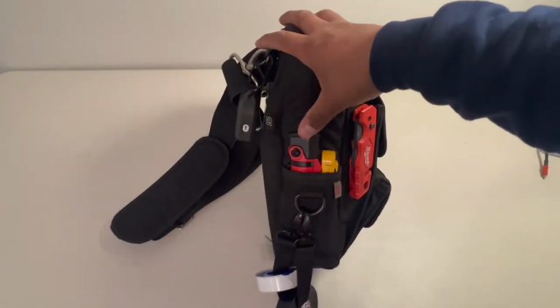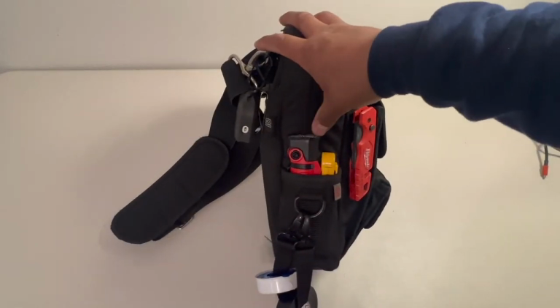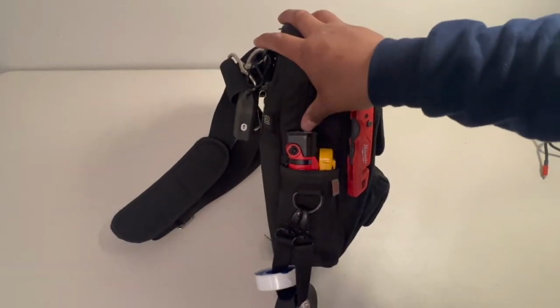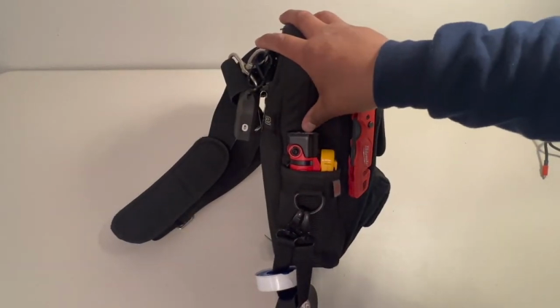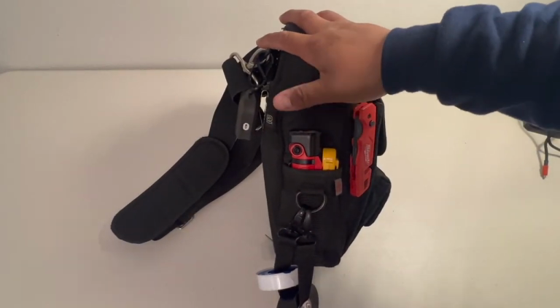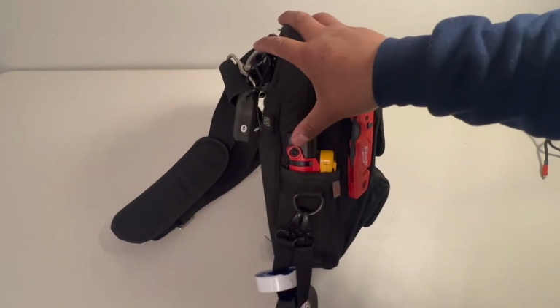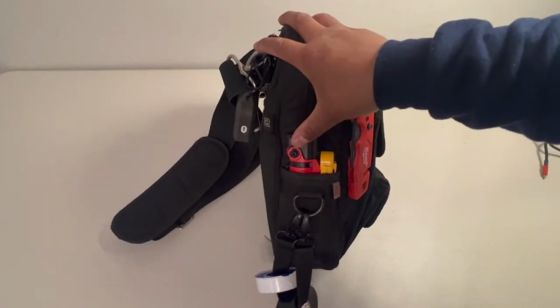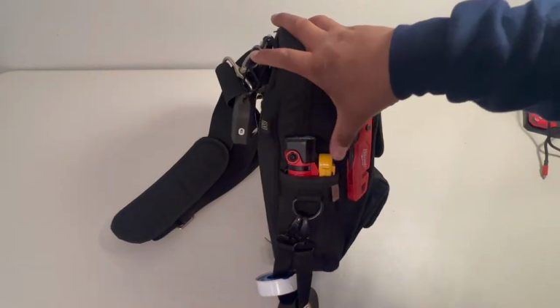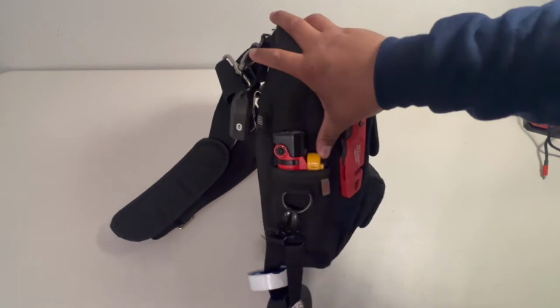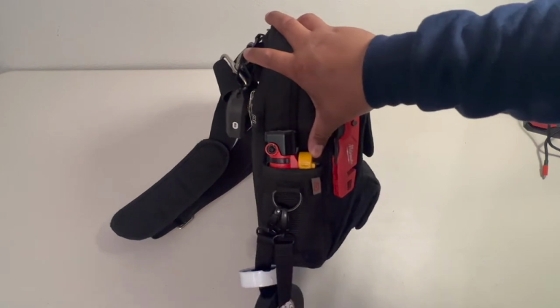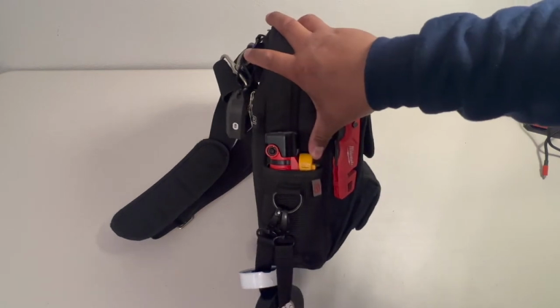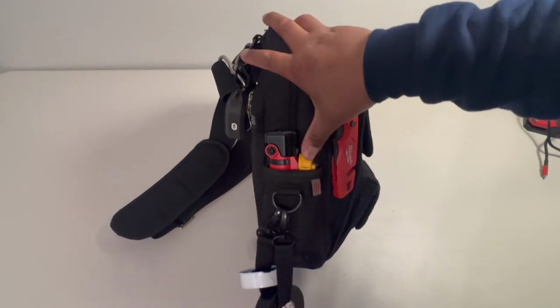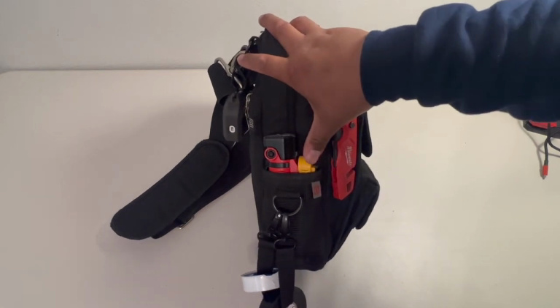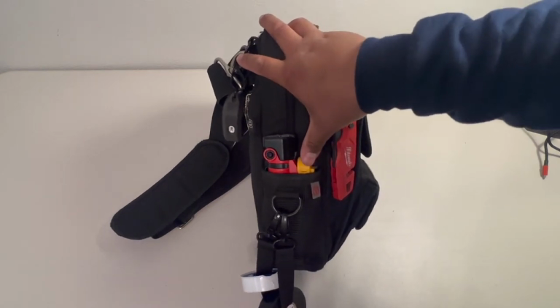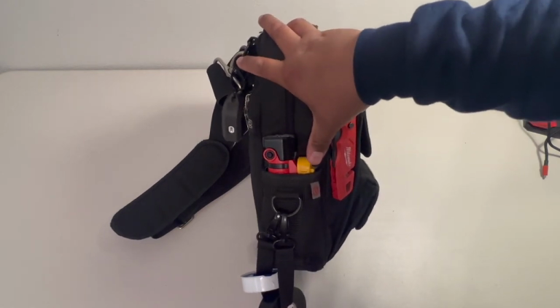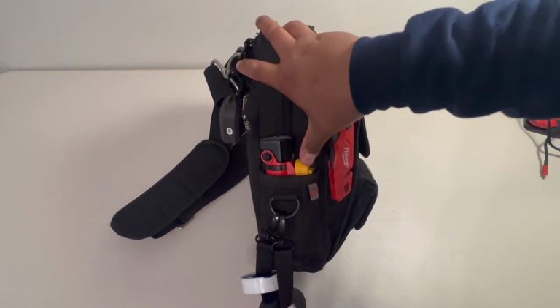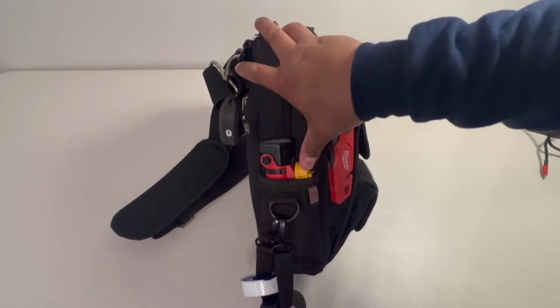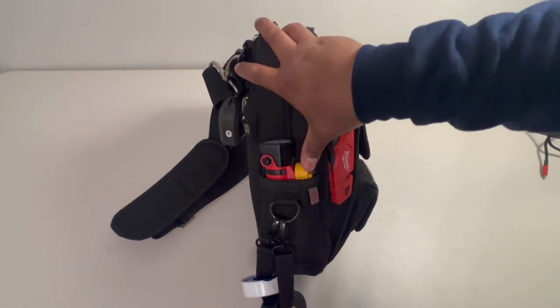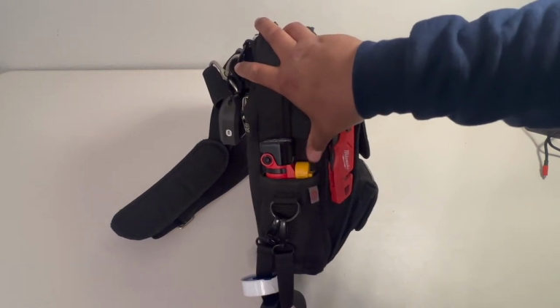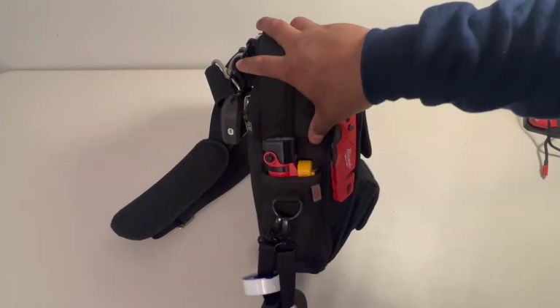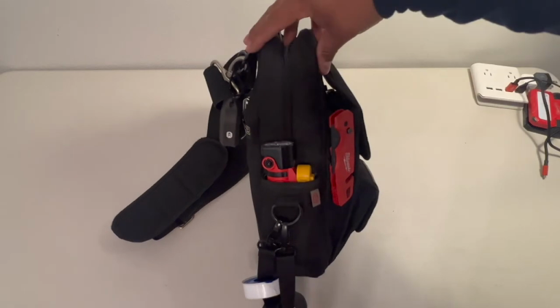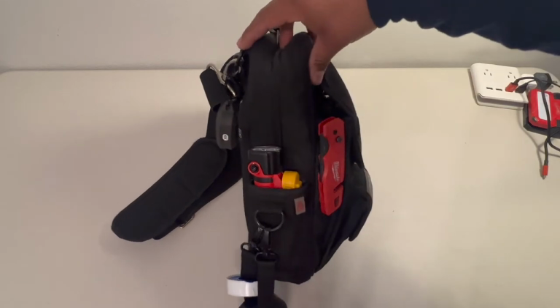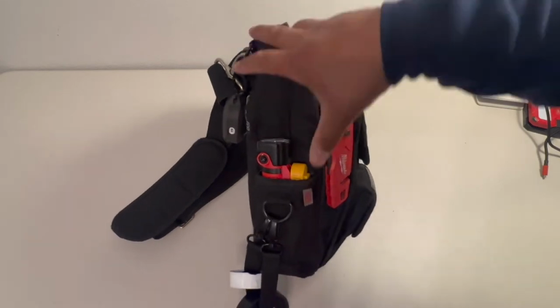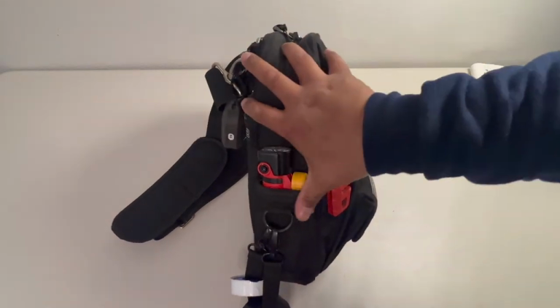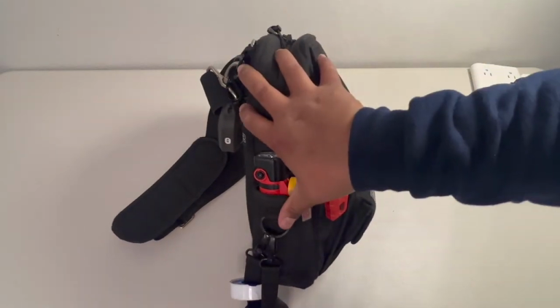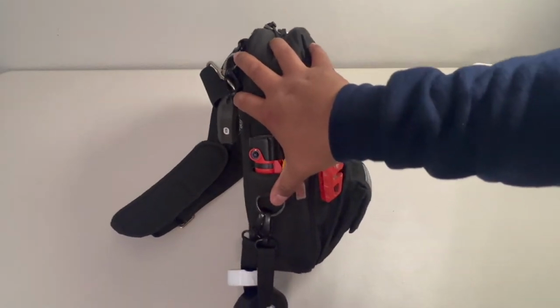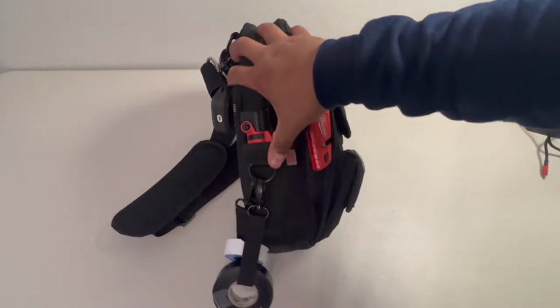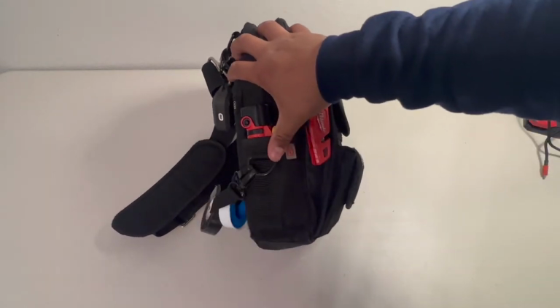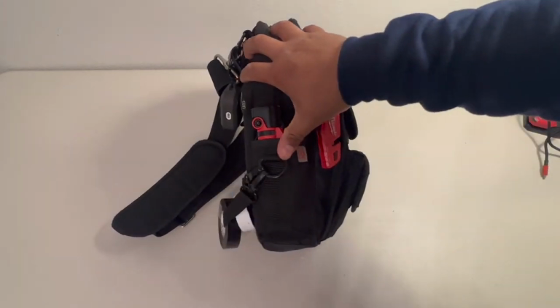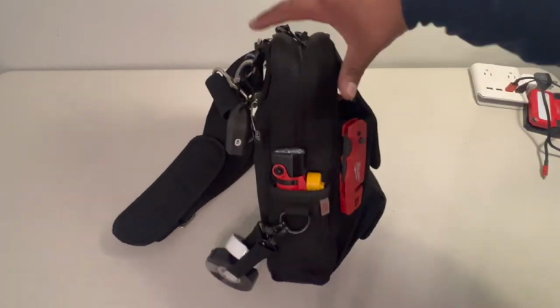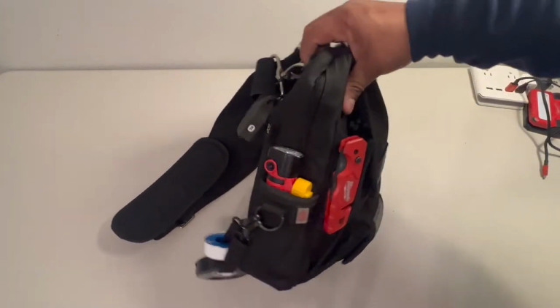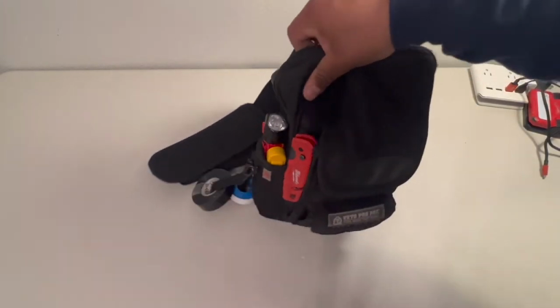Over here on this side I have my flashlight, and then I still have my SPK1, my Fieldpiece thermometer. On this side I have my tape as well as my Teflon tape for my plumbing fixtures.